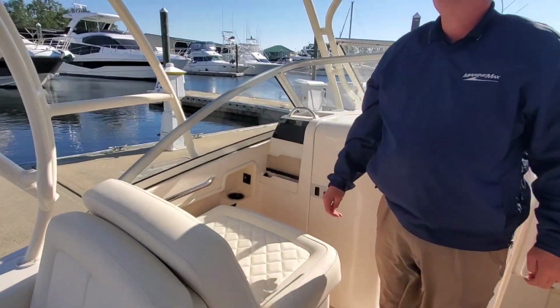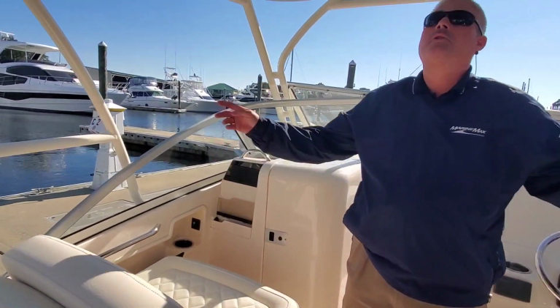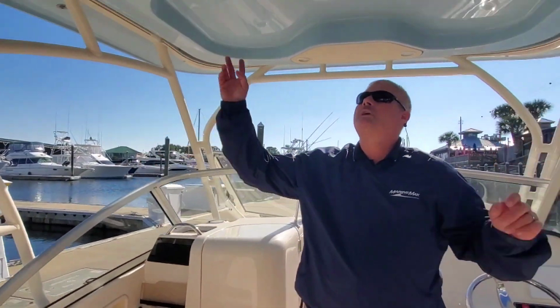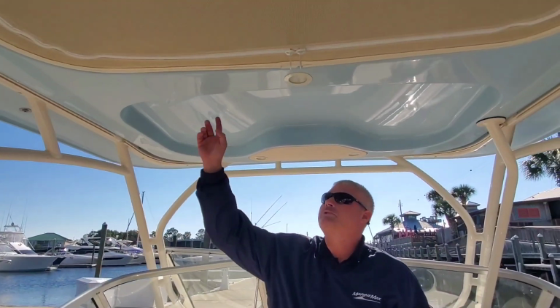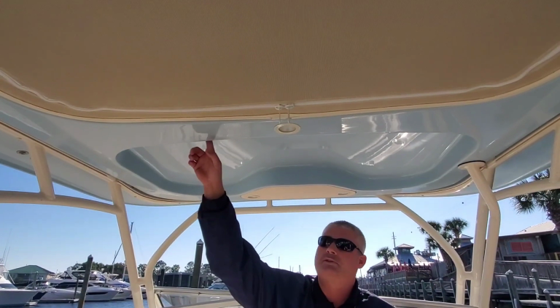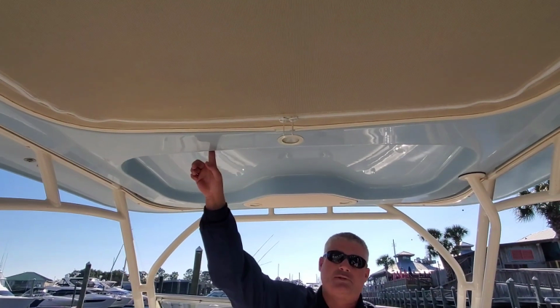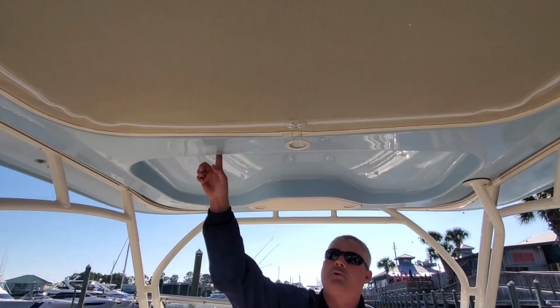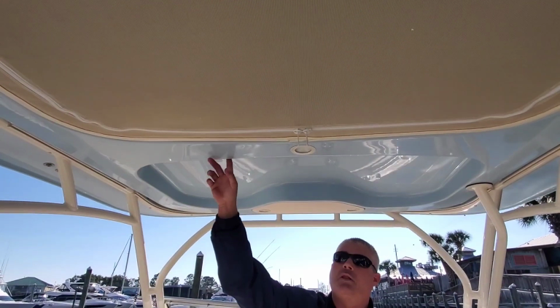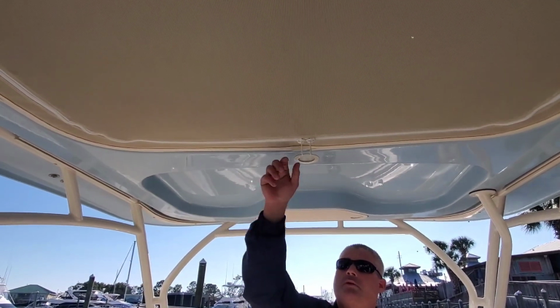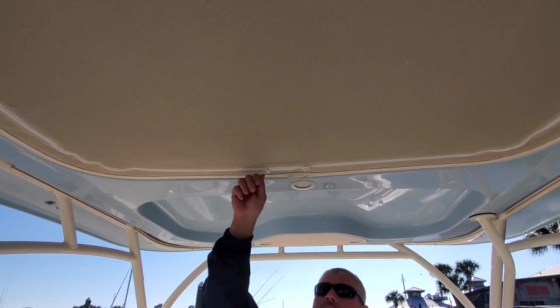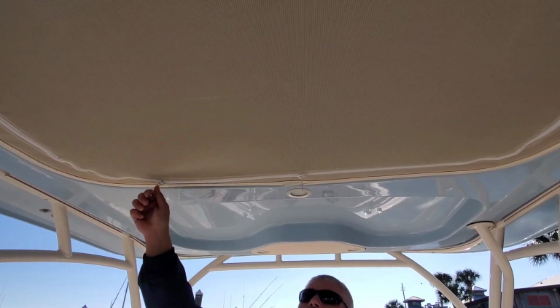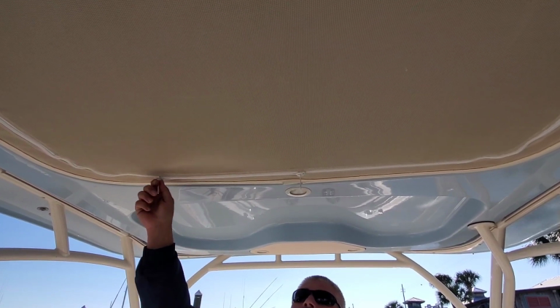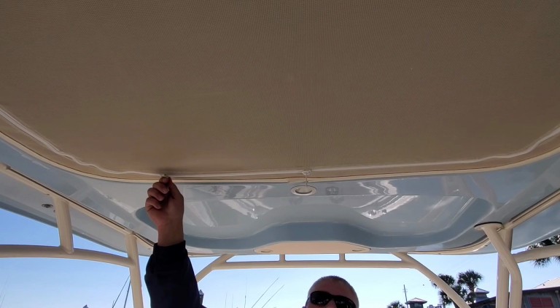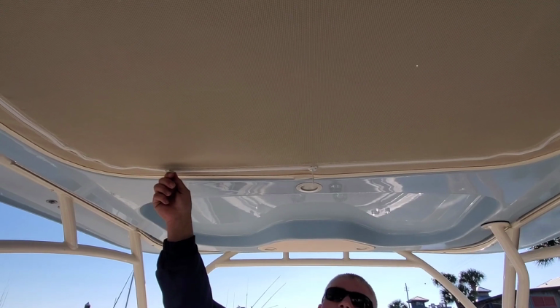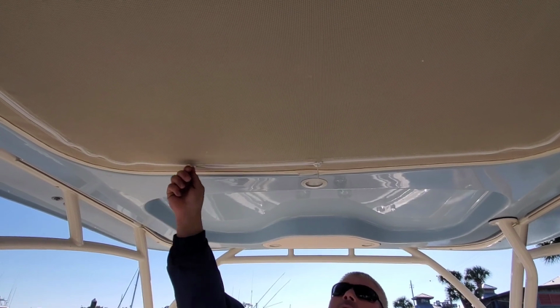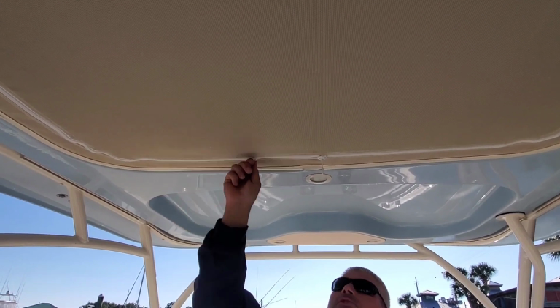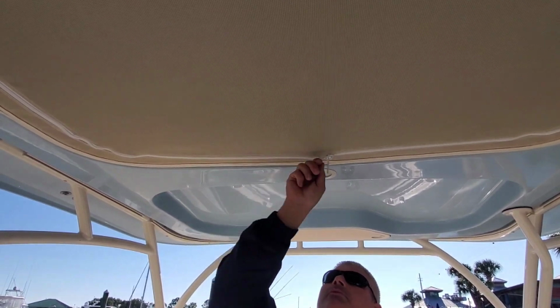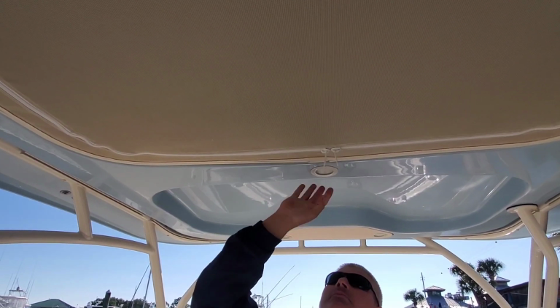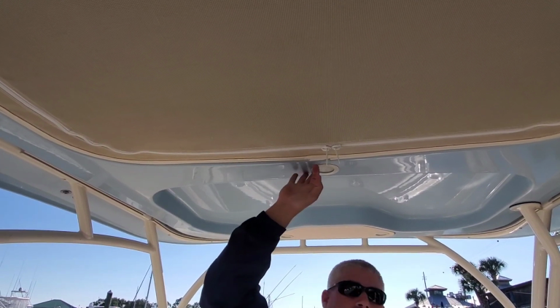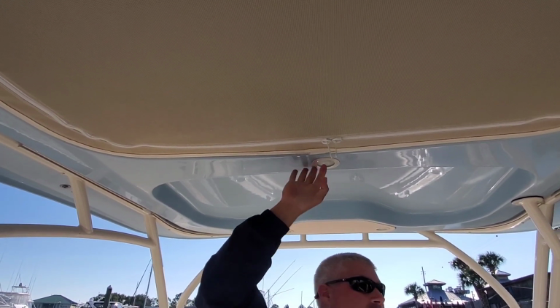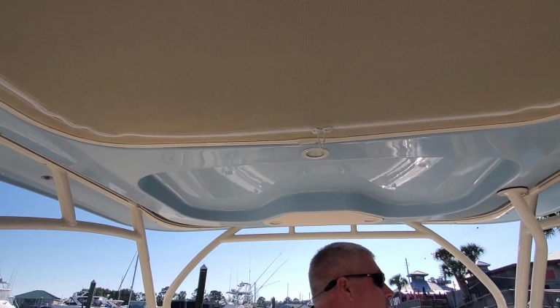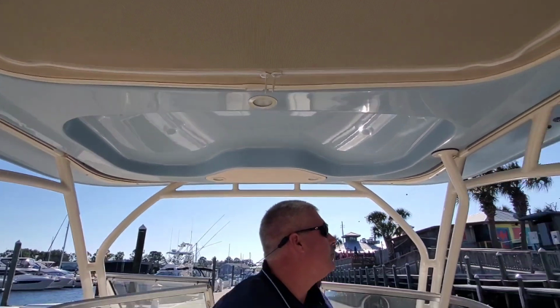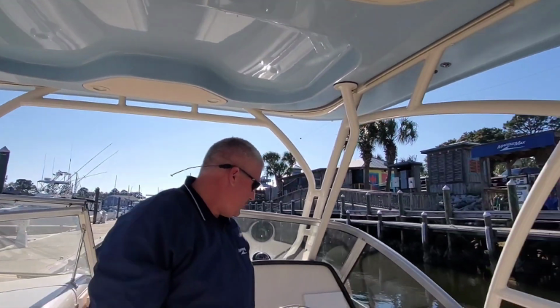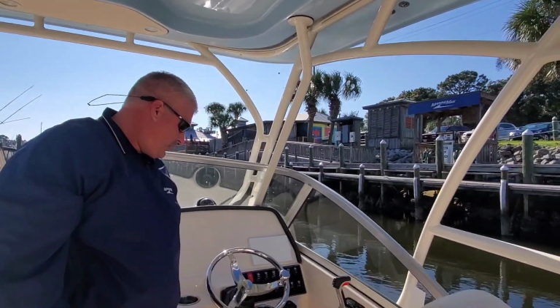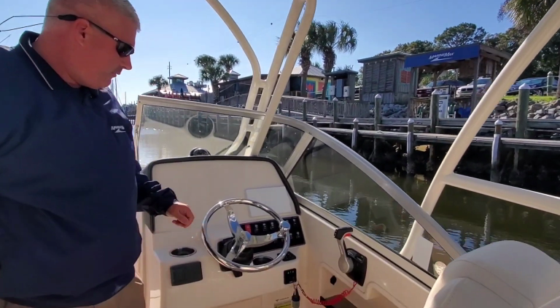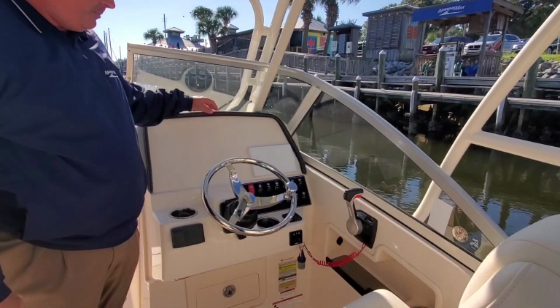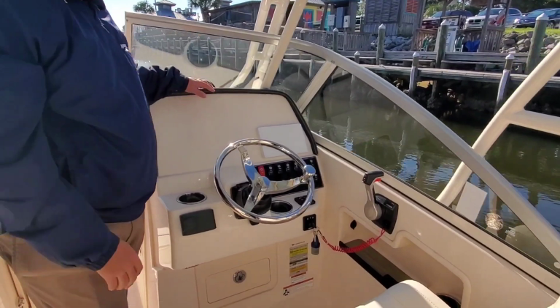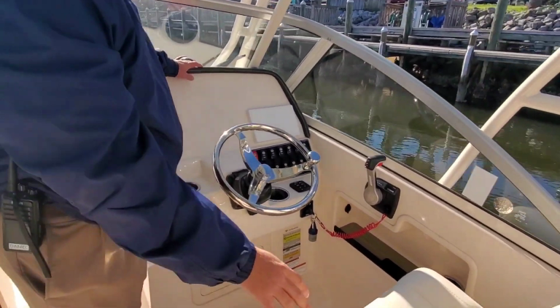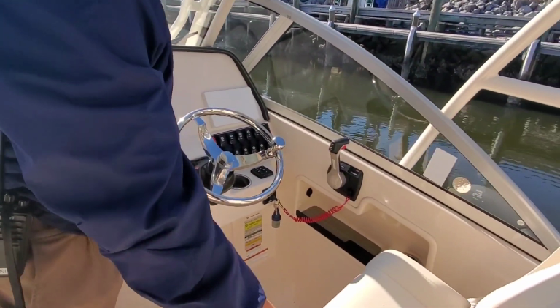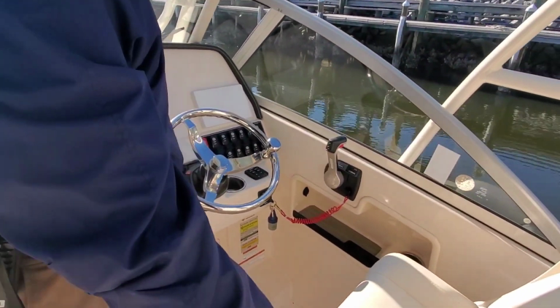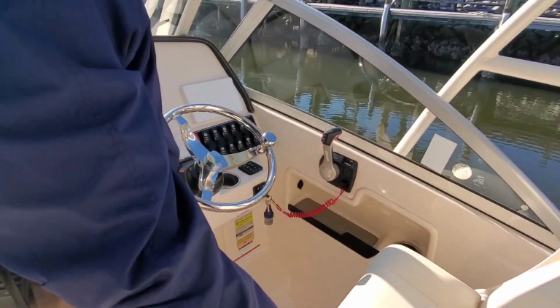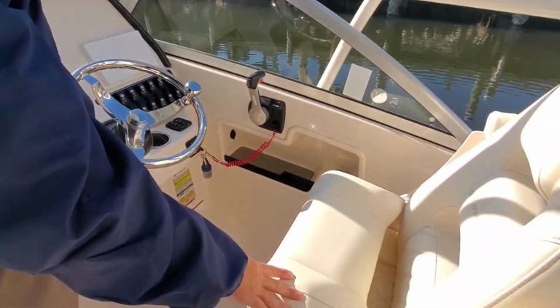Under the hardtop you'll see it is celestial blue in color. Netting for your life jacket, stowable cushion, LED lights. Over here you've got the captain's chair with a flip-up bolster.